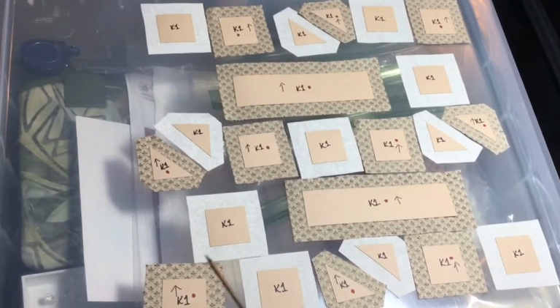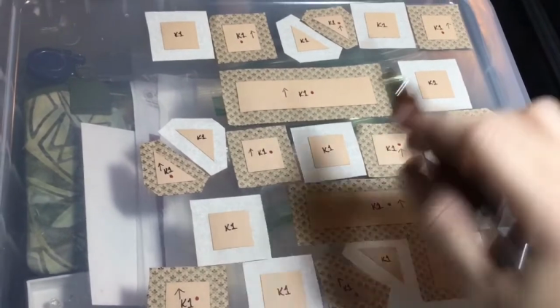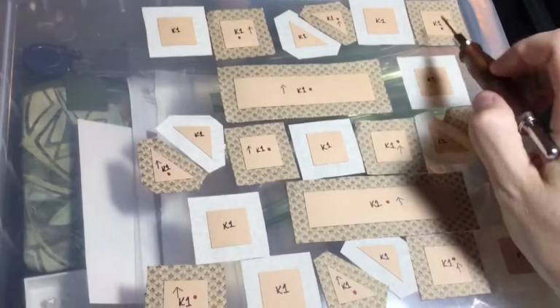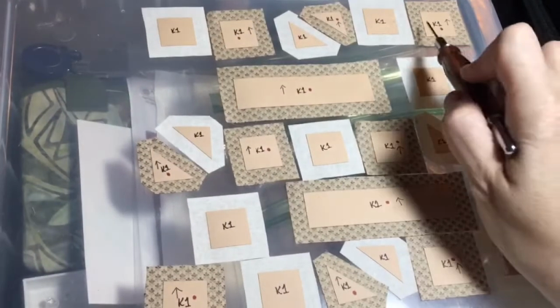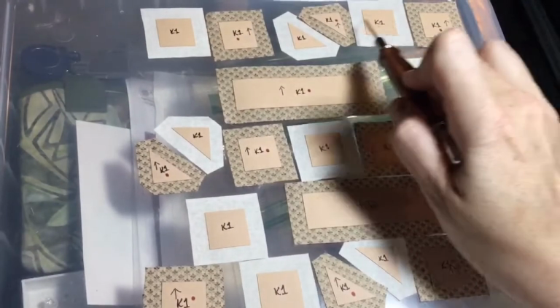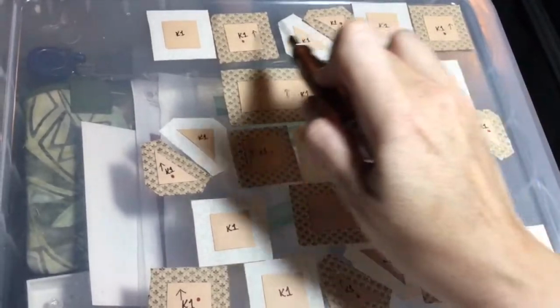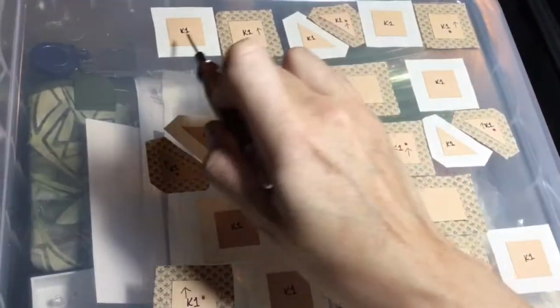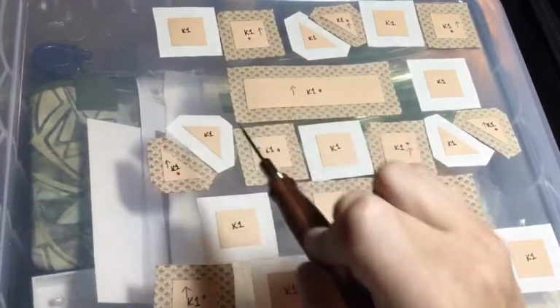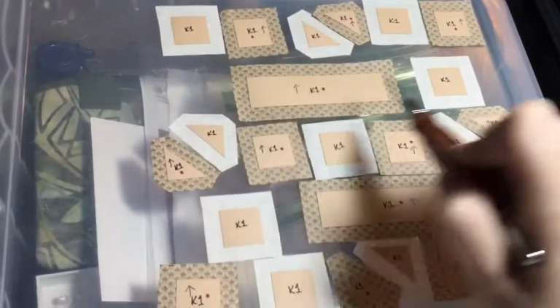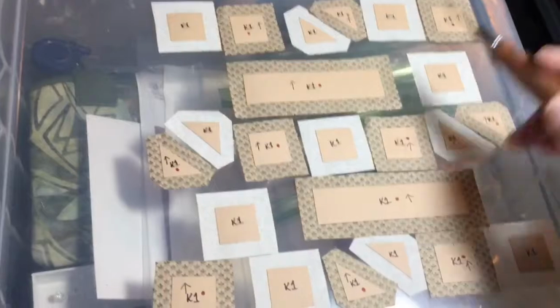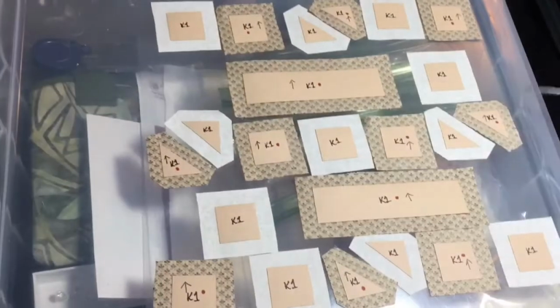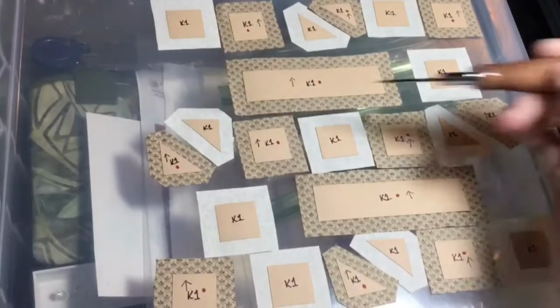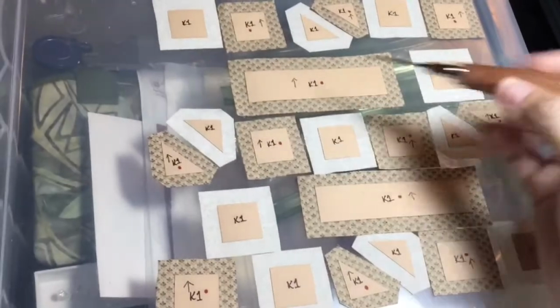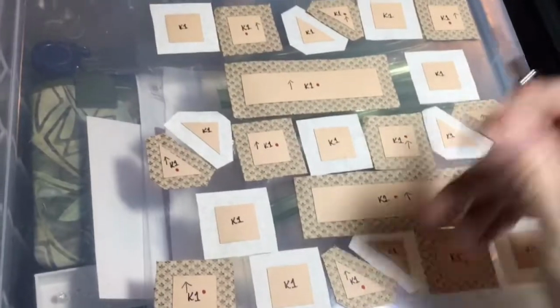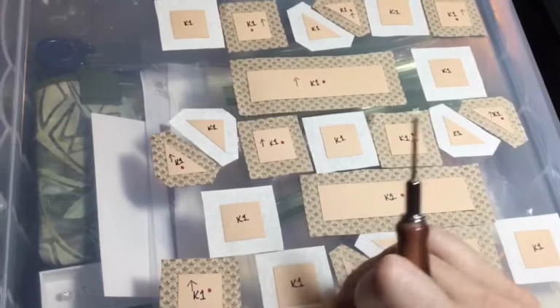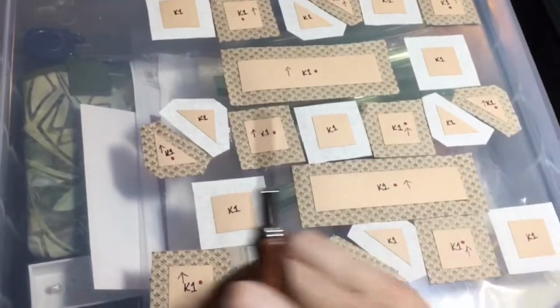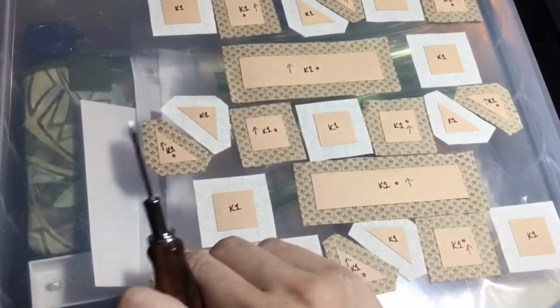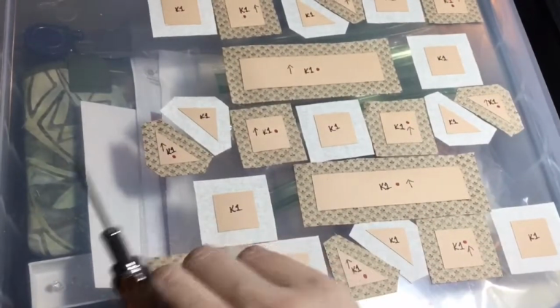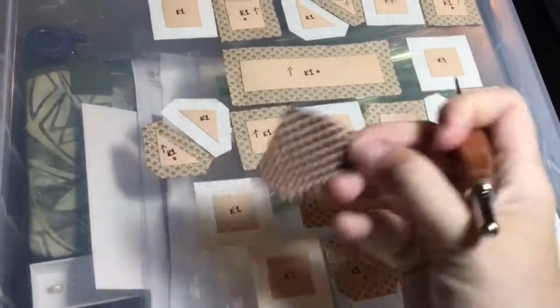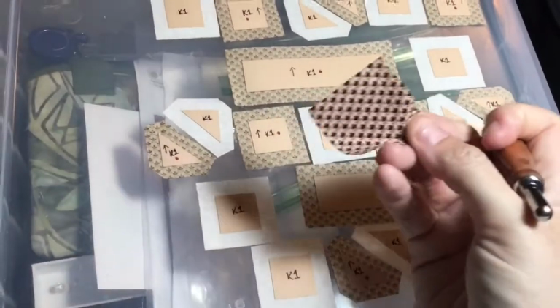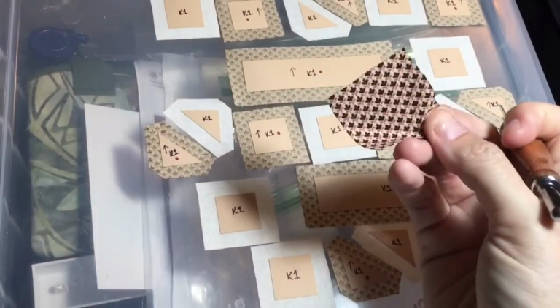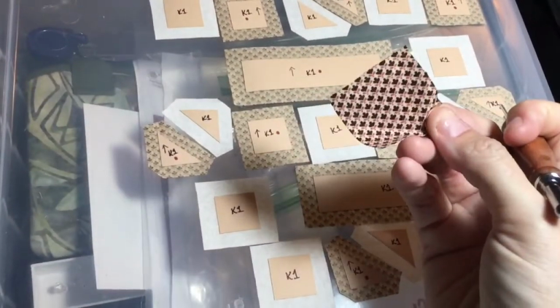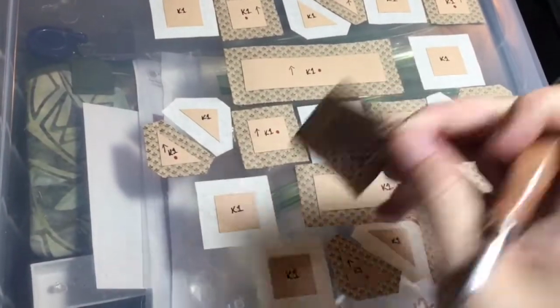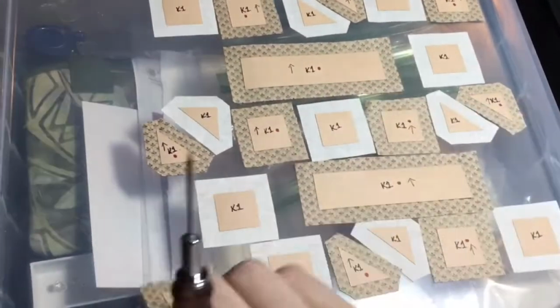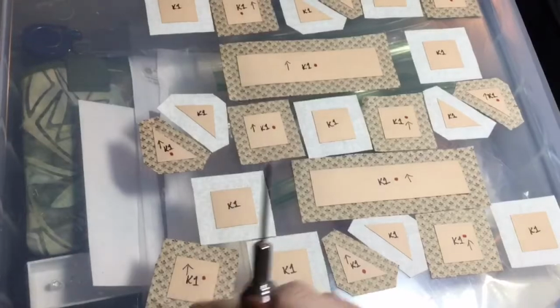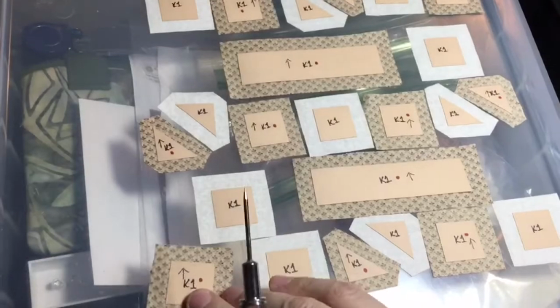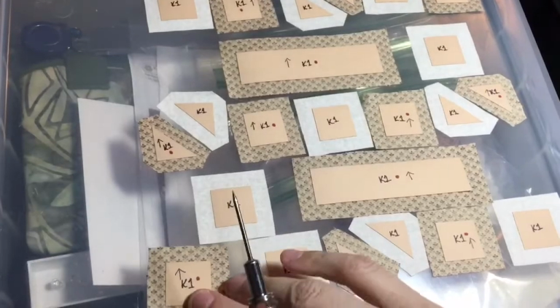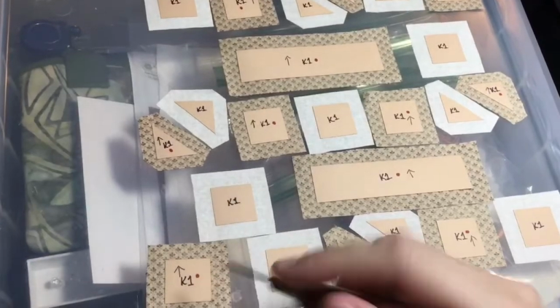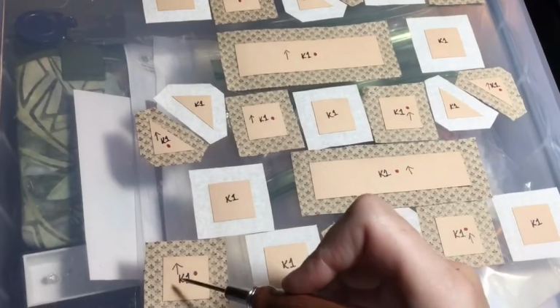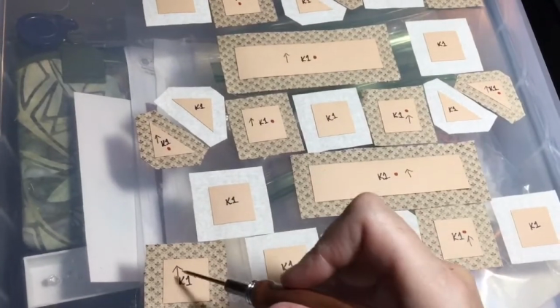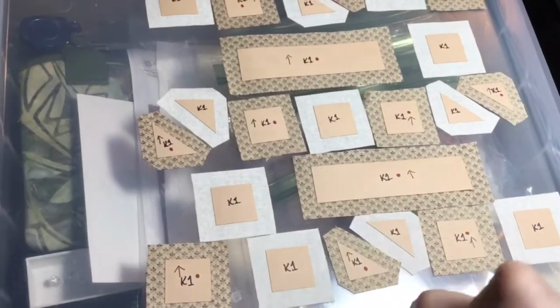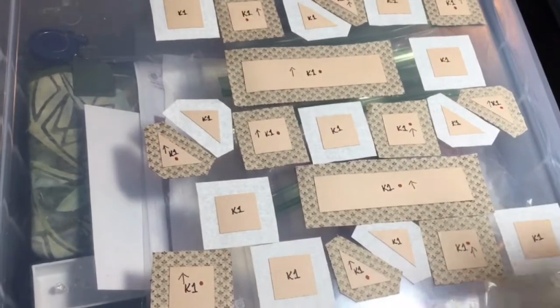That covers all the shapes in this block. I'm going to baste and assemble as I go so I don't get confused. I do have a directional fabric, which is why I've marked little arrows — I just want to make sure I keep that in line.